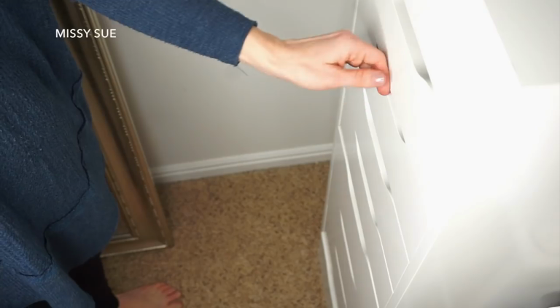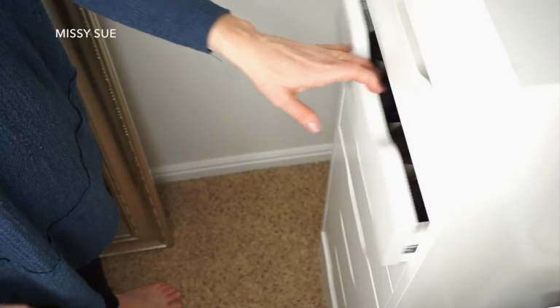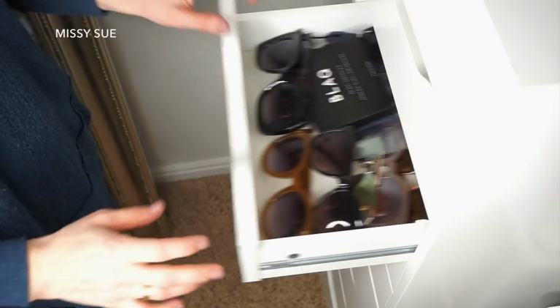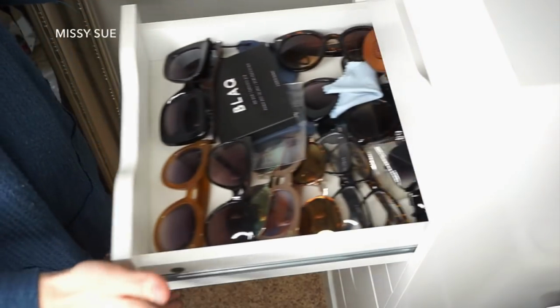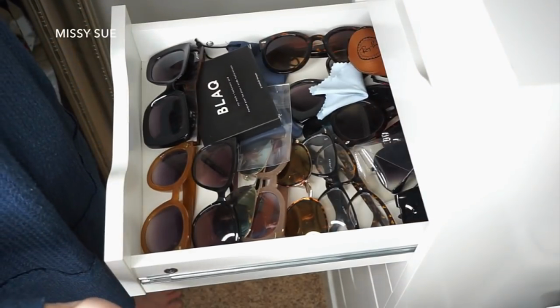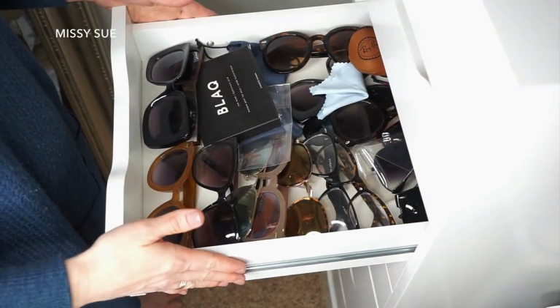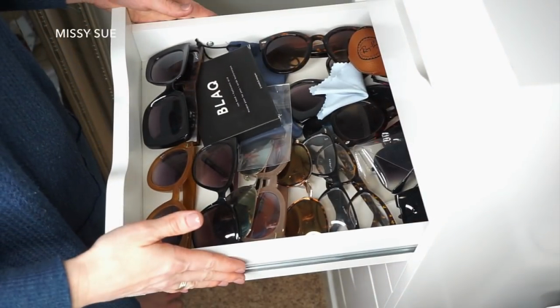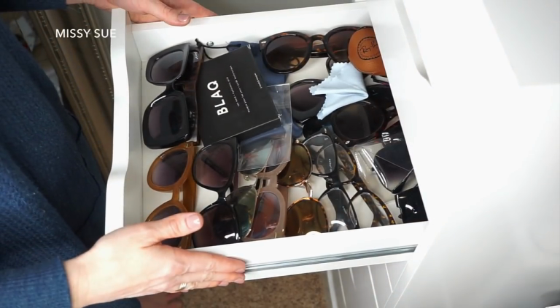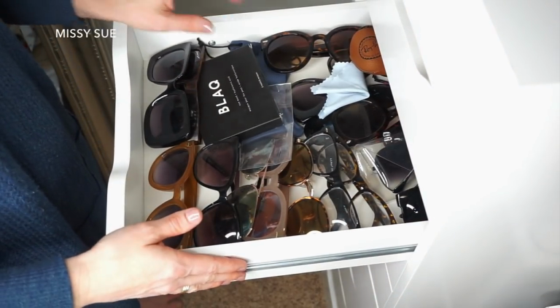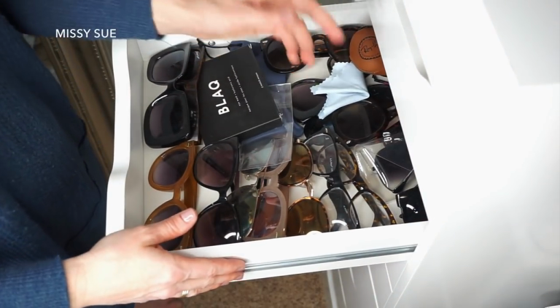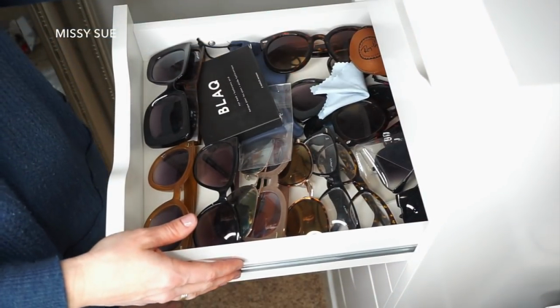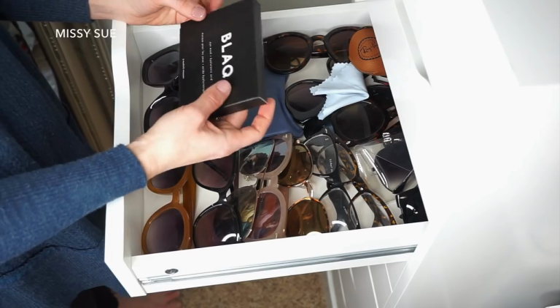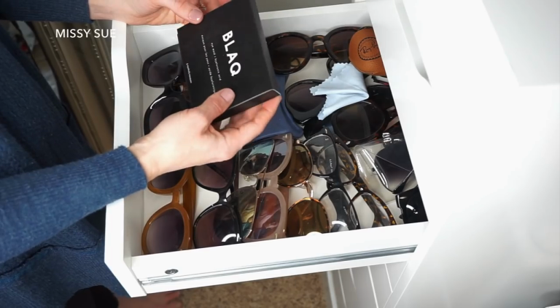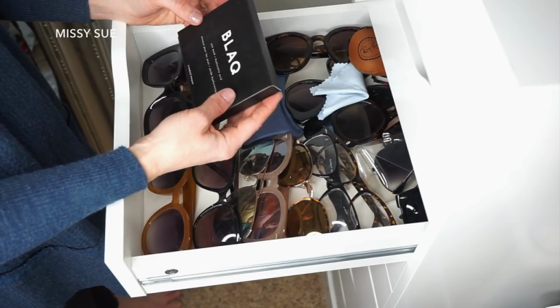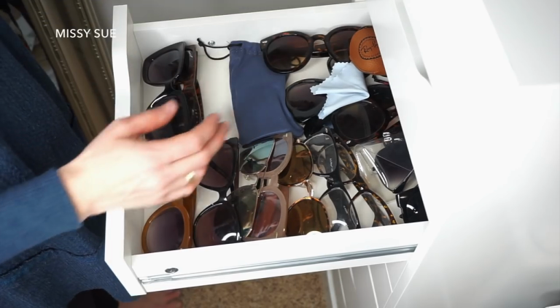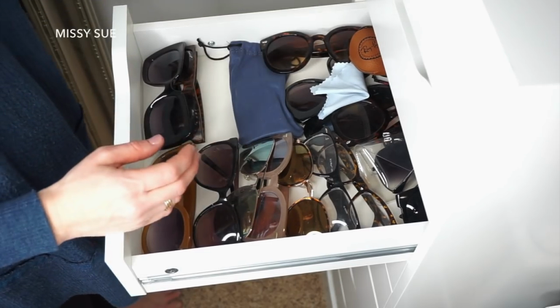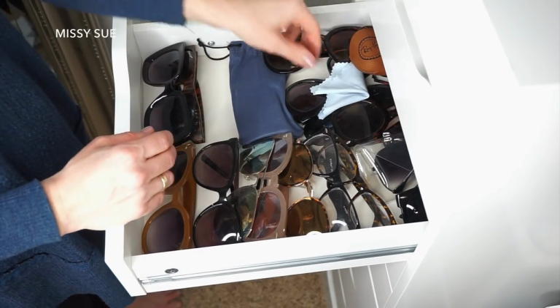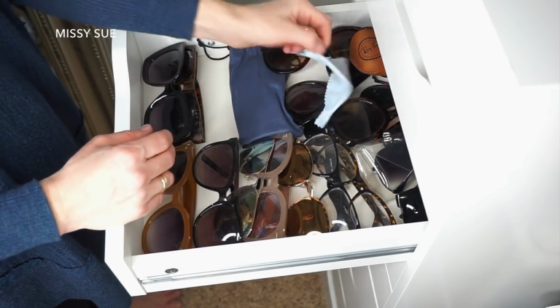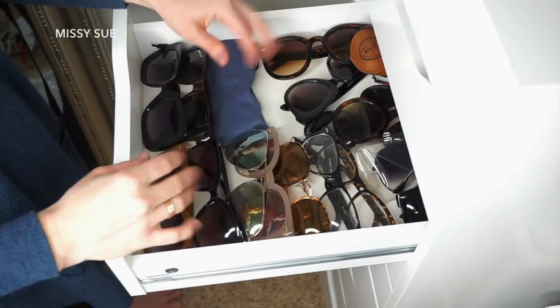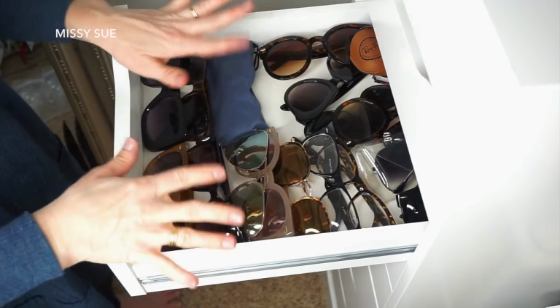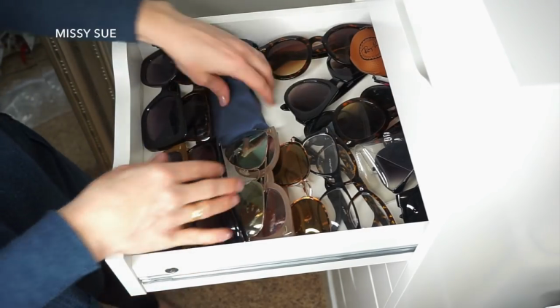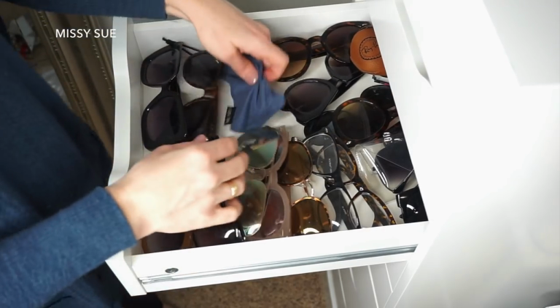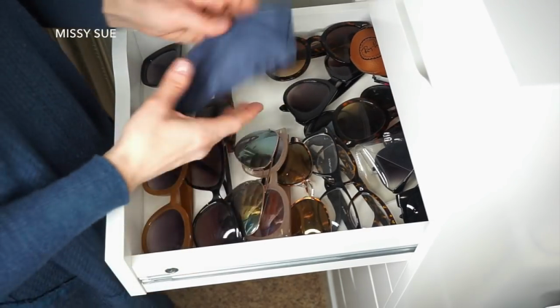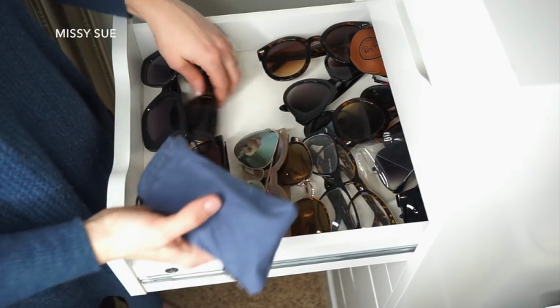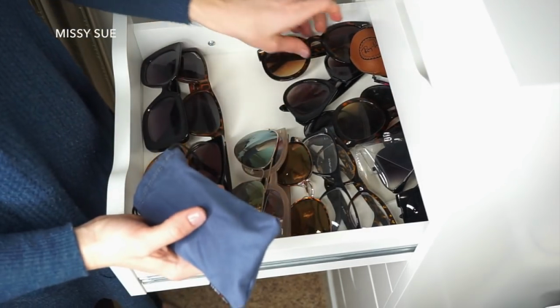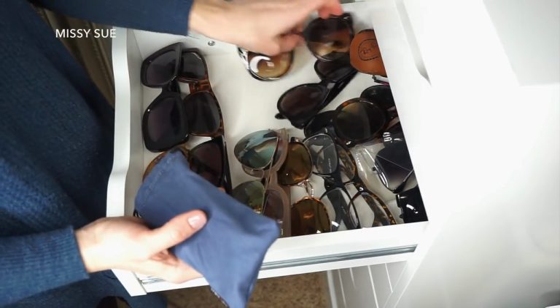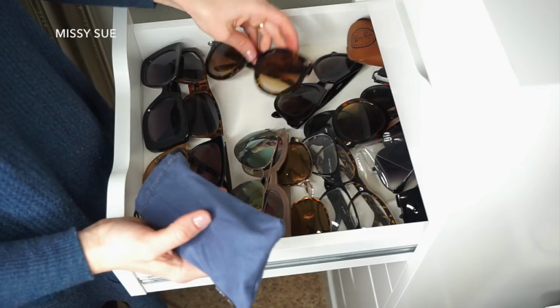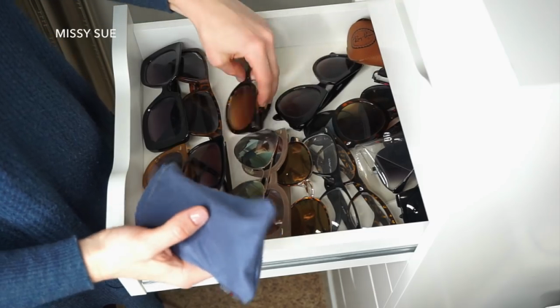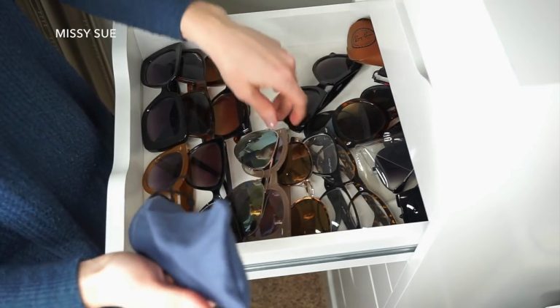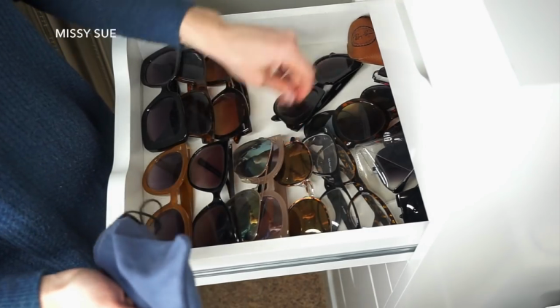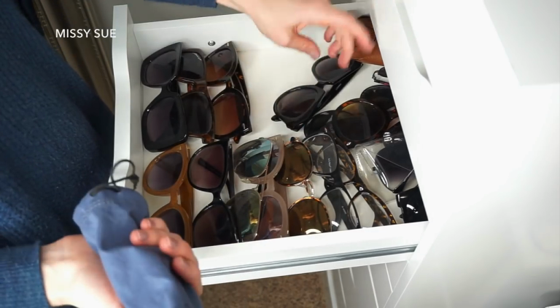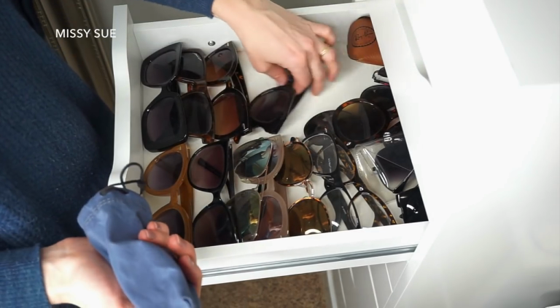The next drawer is sunglasses and eye masks - this is mostly just how it always is, so I'm just going to kind of straighten it up.